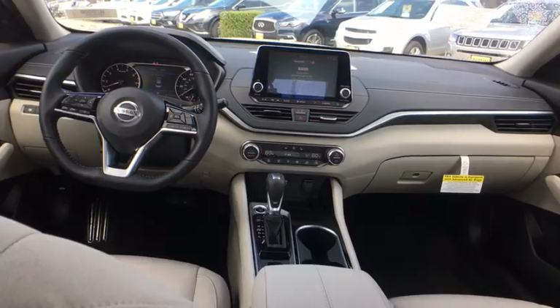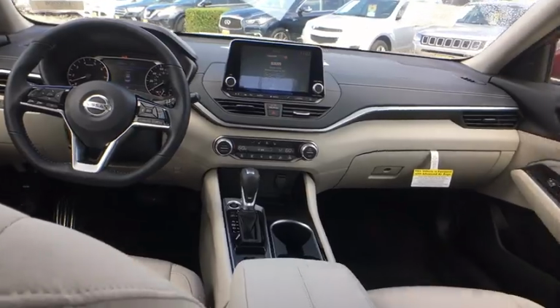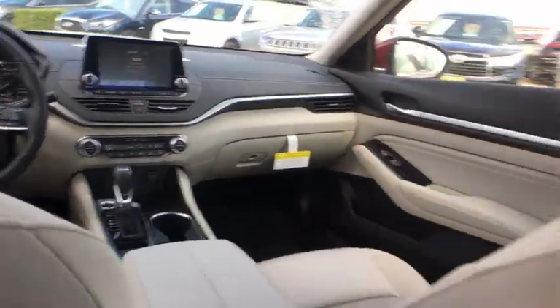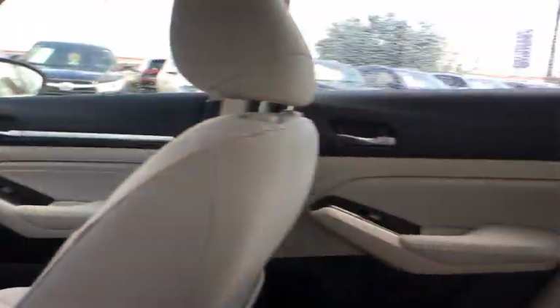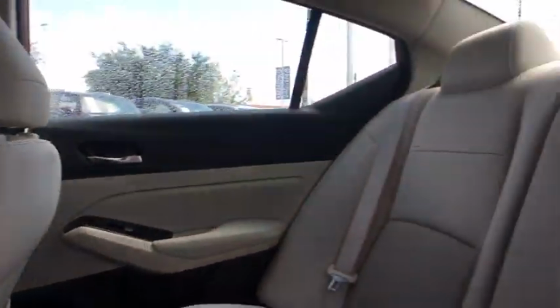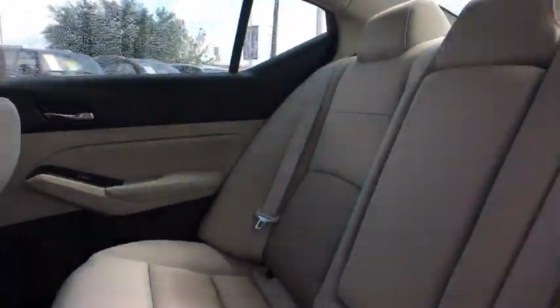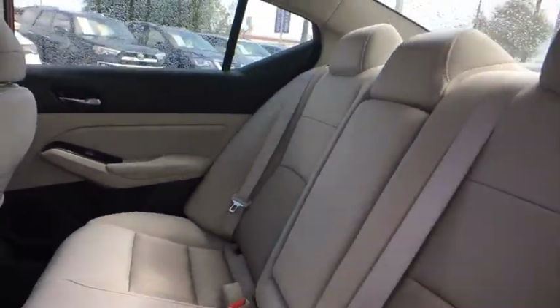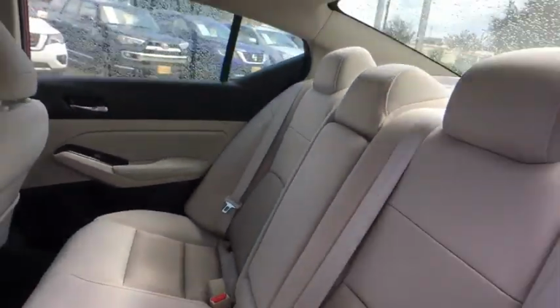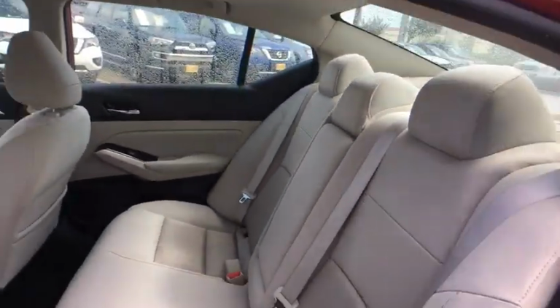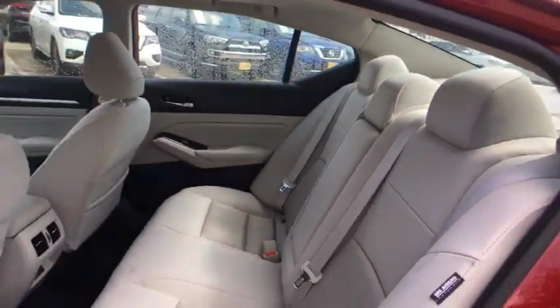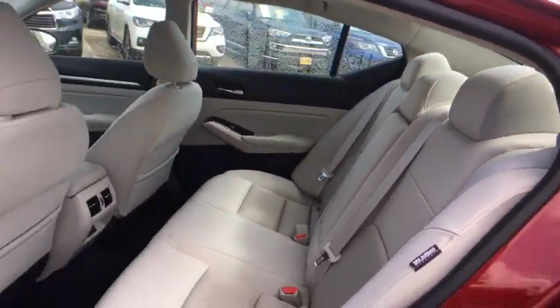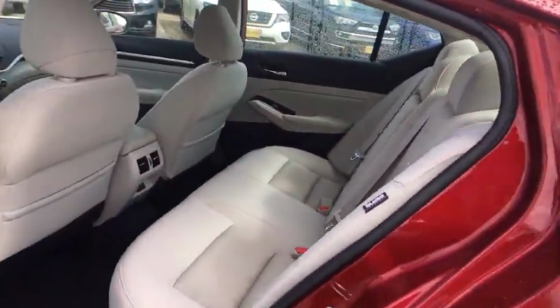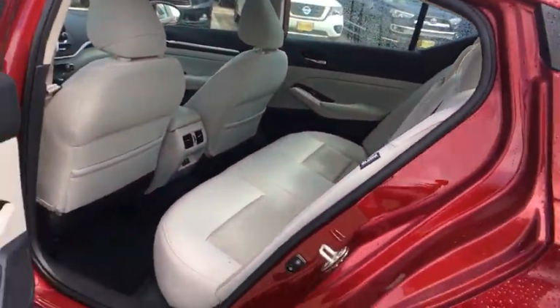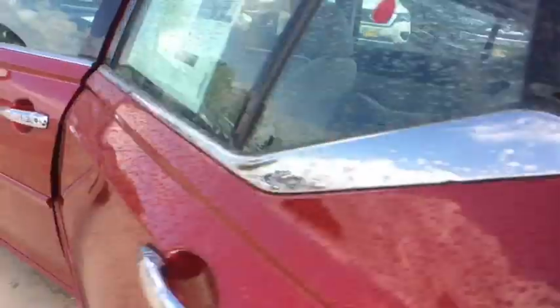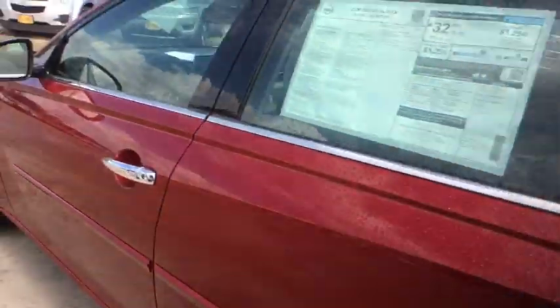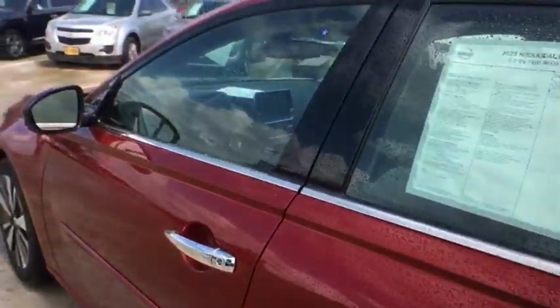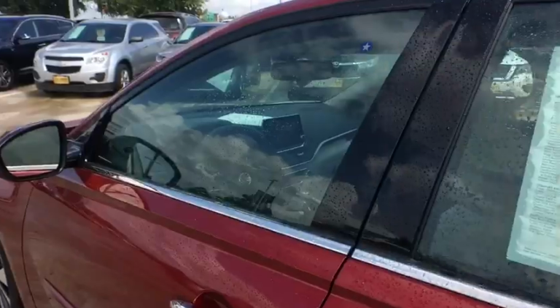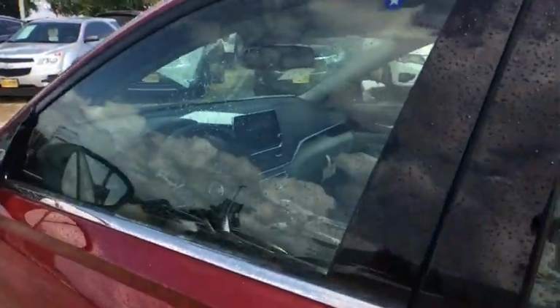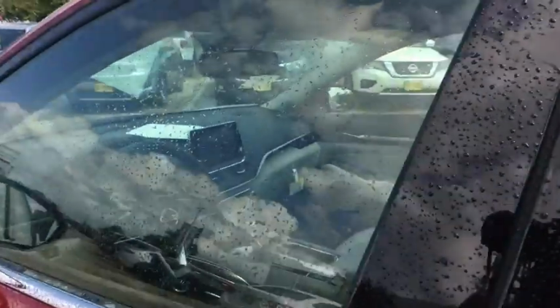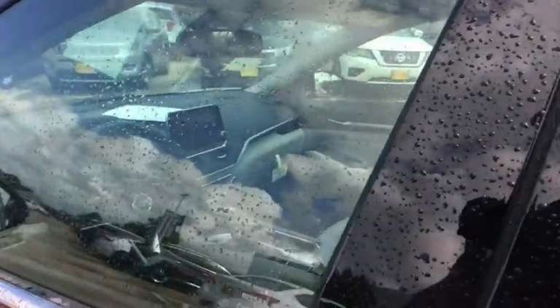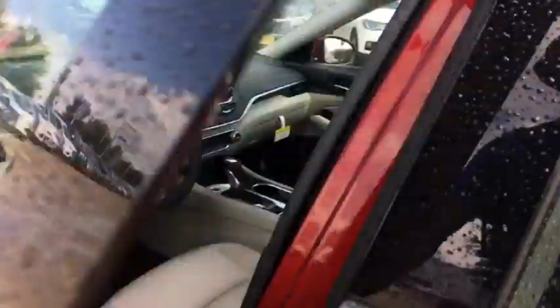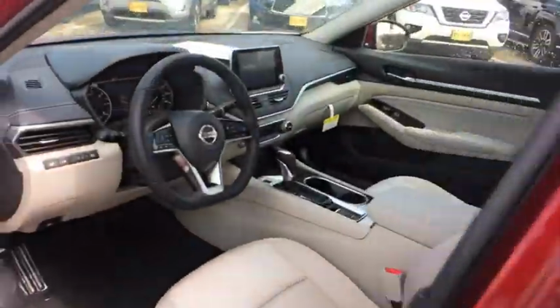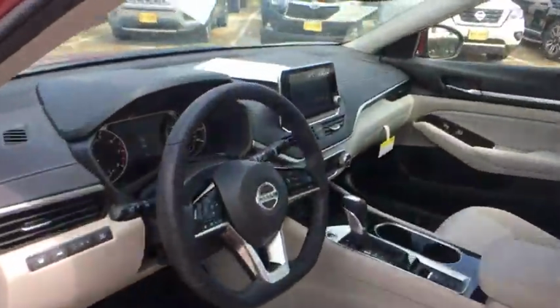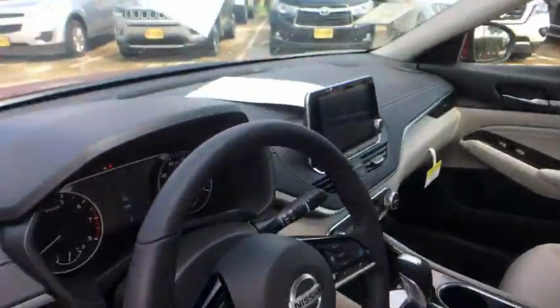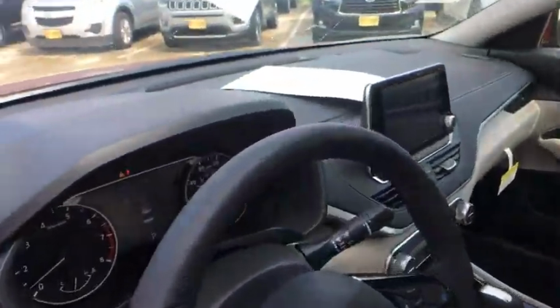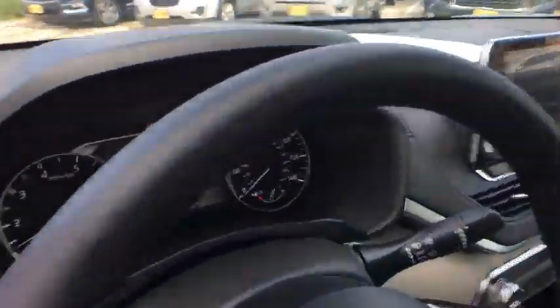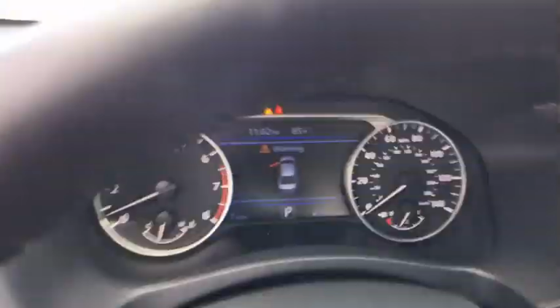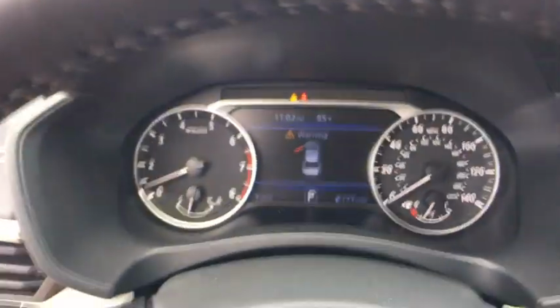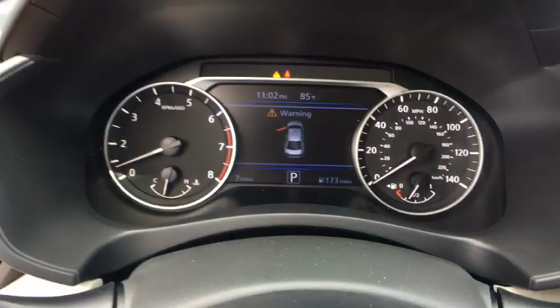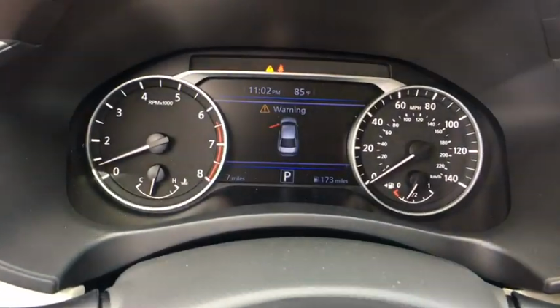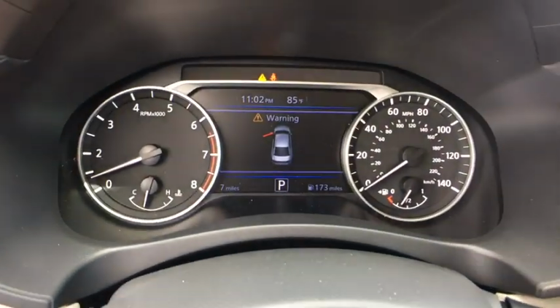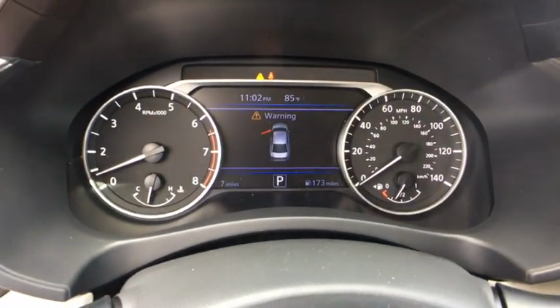Adjustable steering wheel, power steering, auto-dimming rear view mirror, aluminum wheels, four-wheel disc brakes, cruise control, keyless start, rear defrost, and climate control.